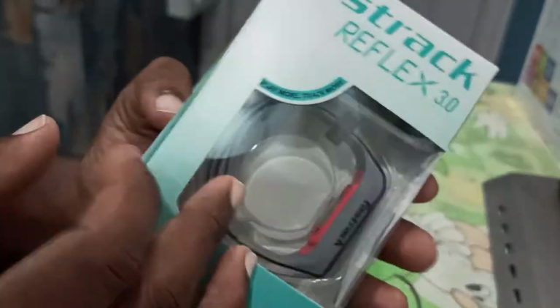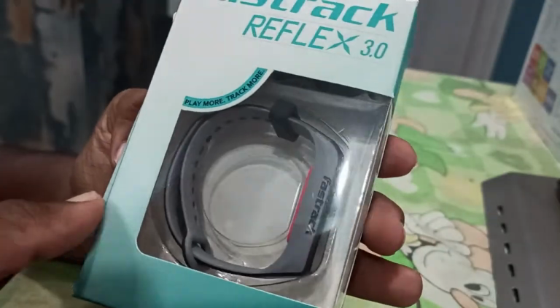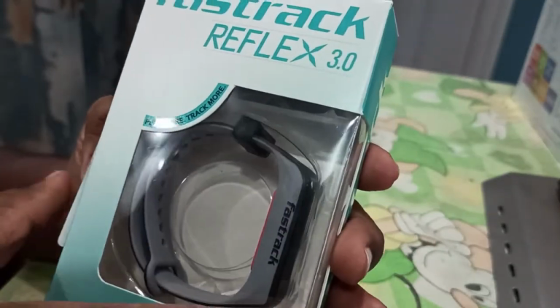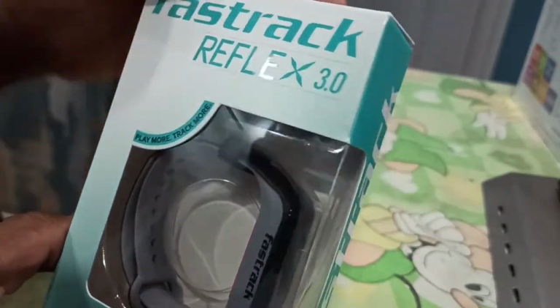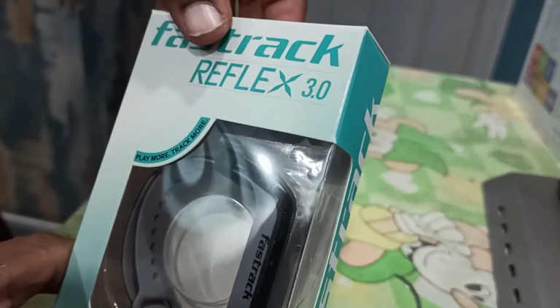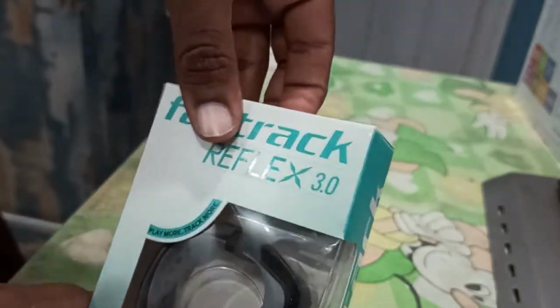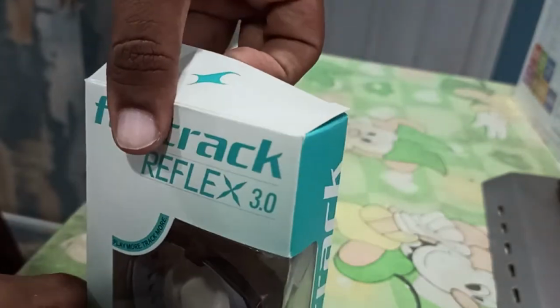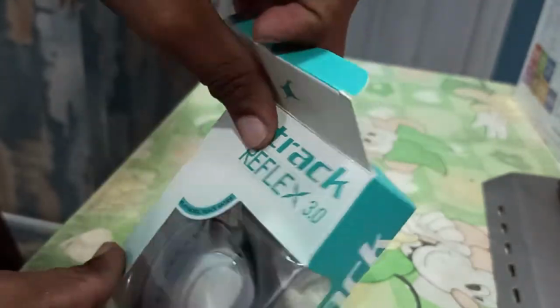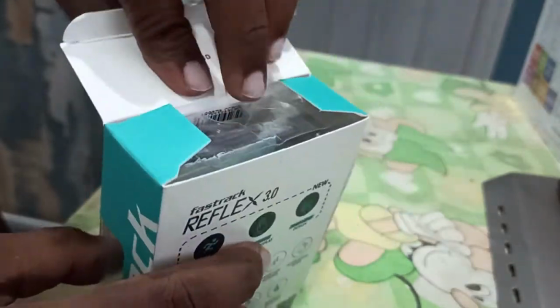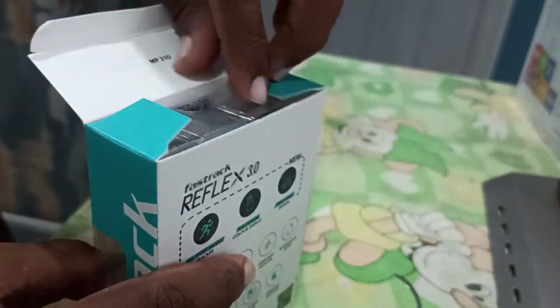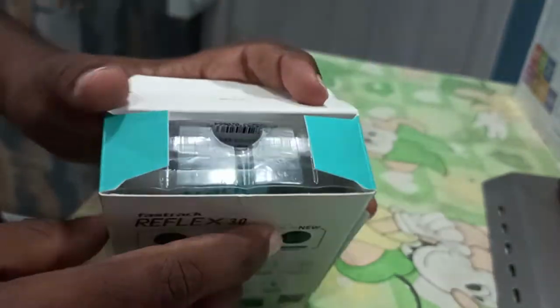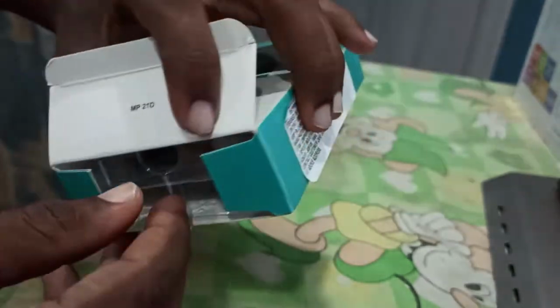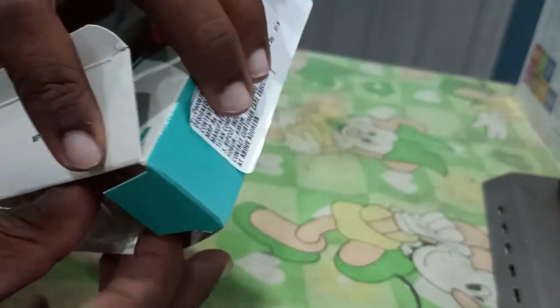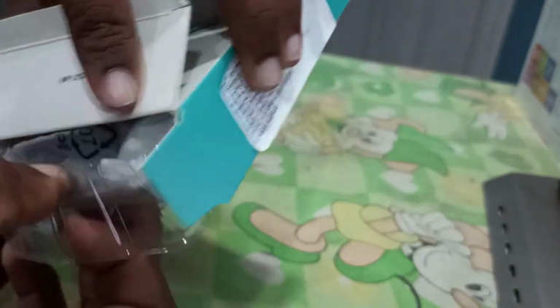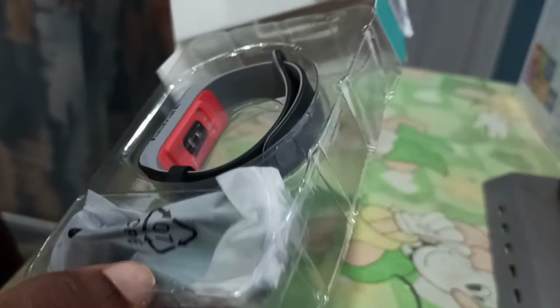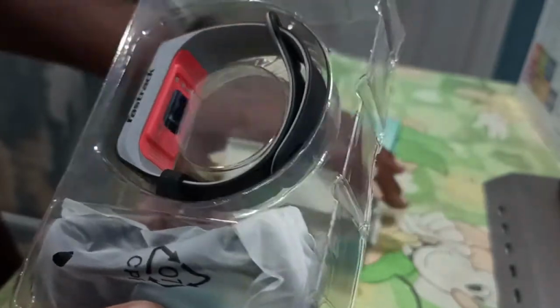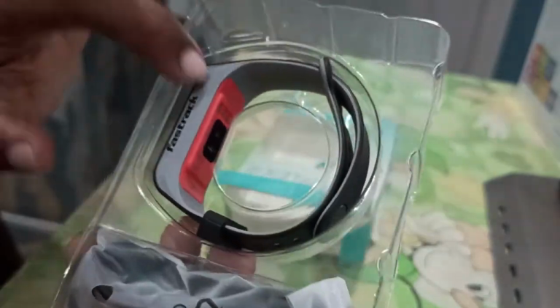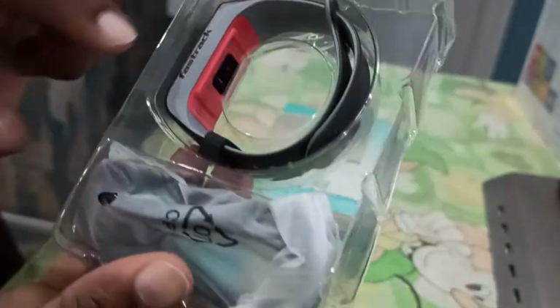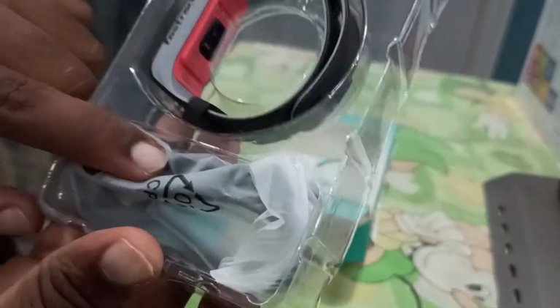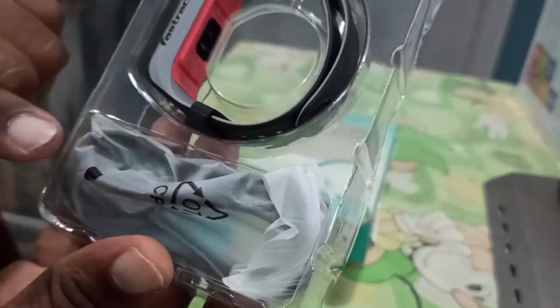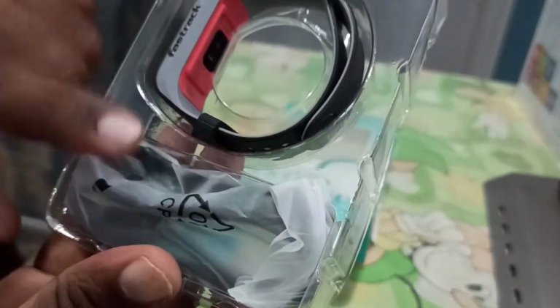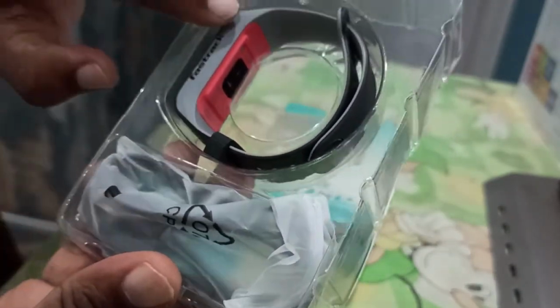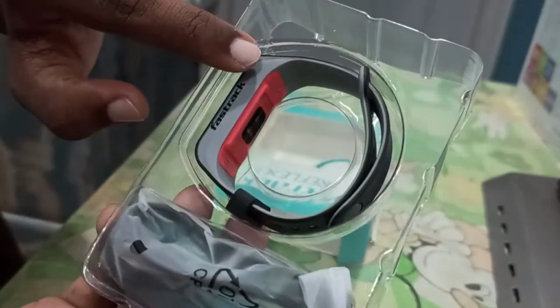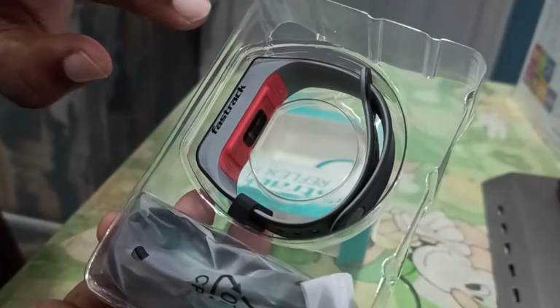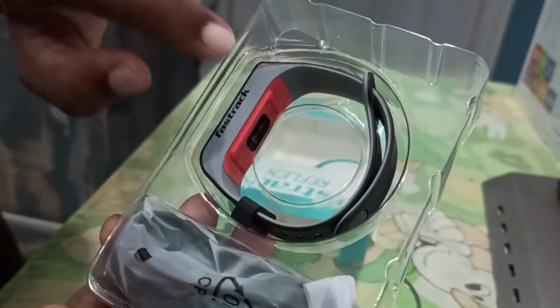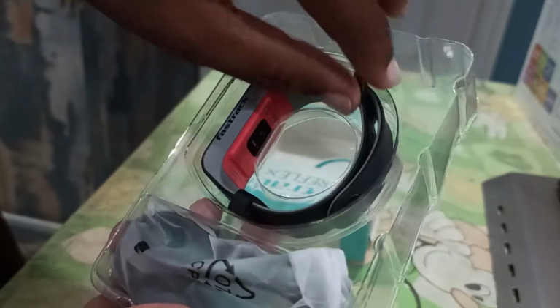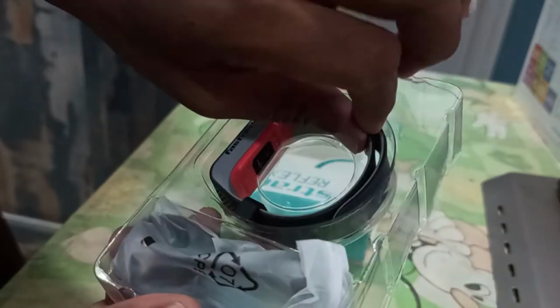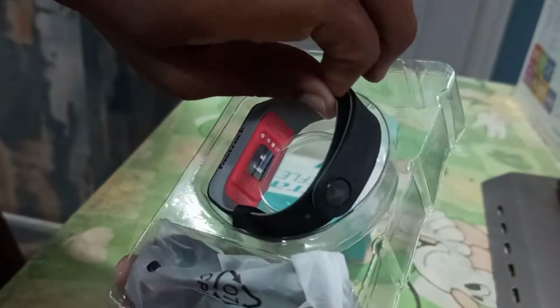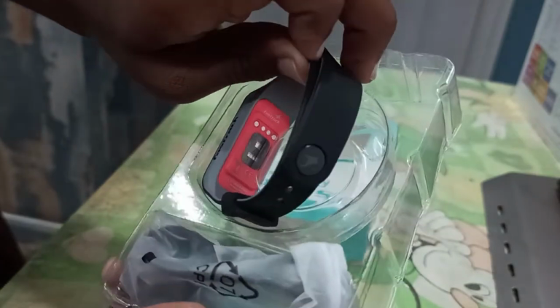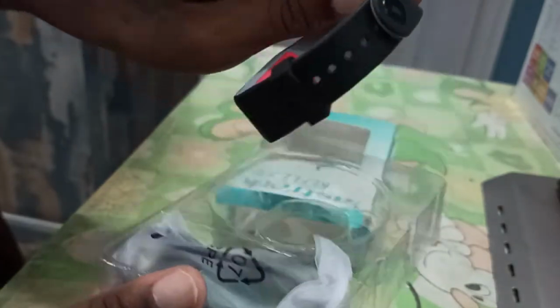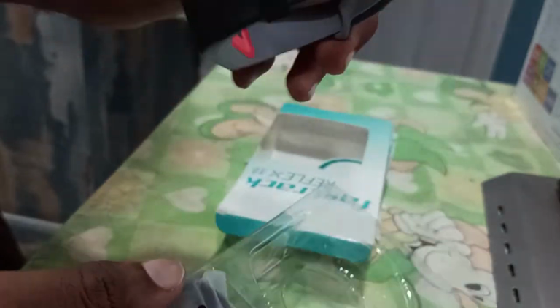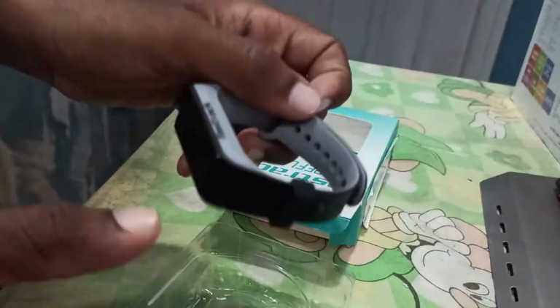When I open it, we have a watch and a cable inside. This is already open, so you can see the unboxing.